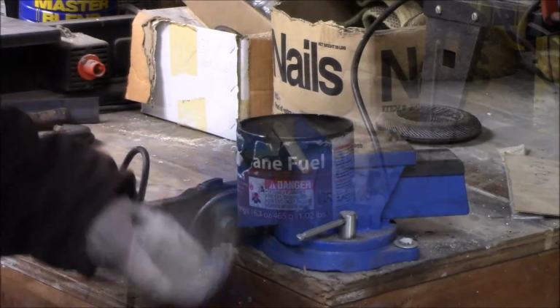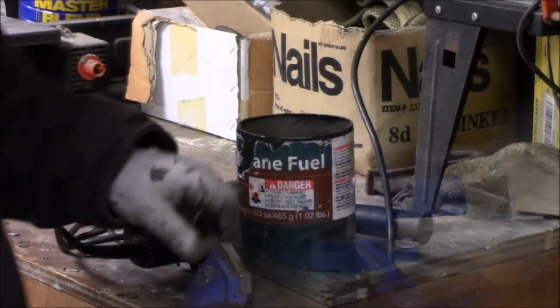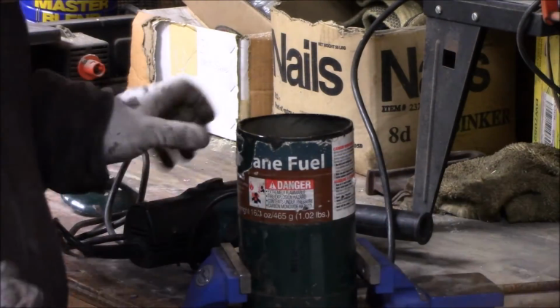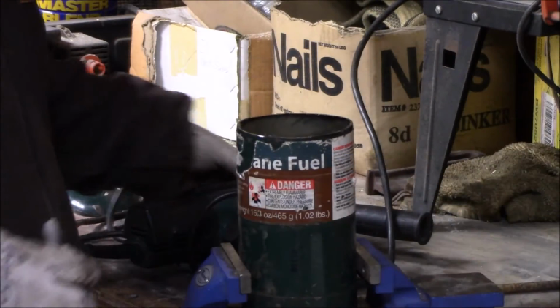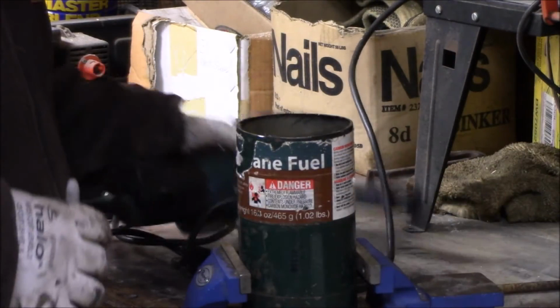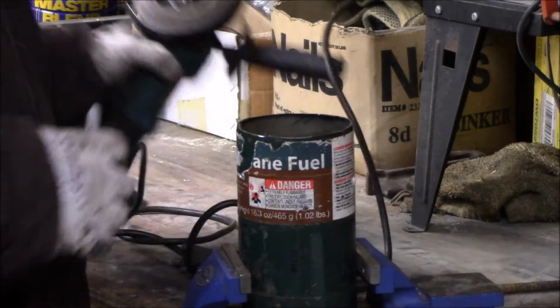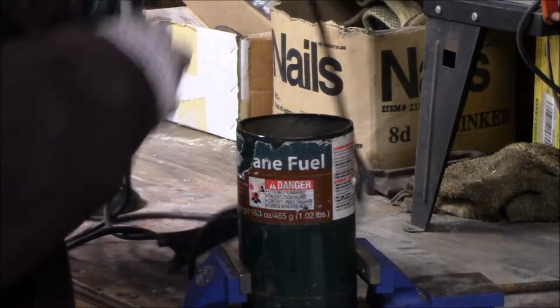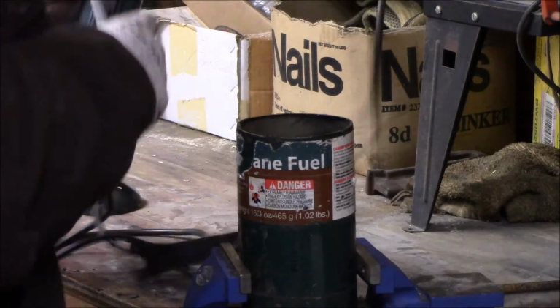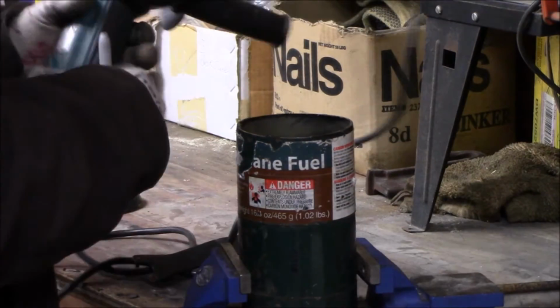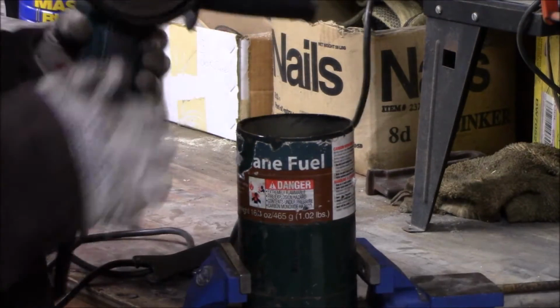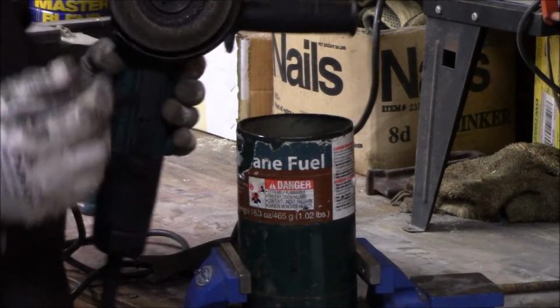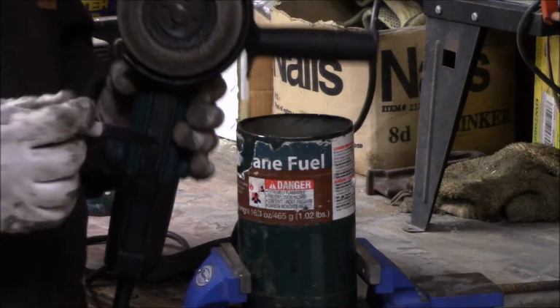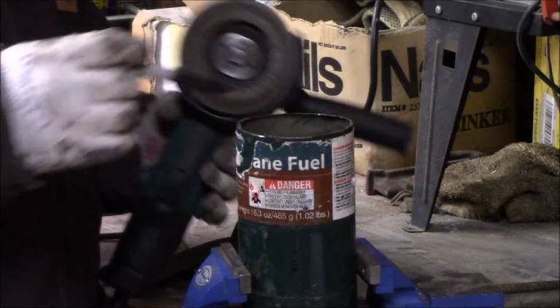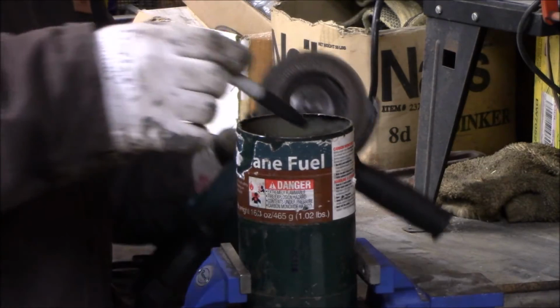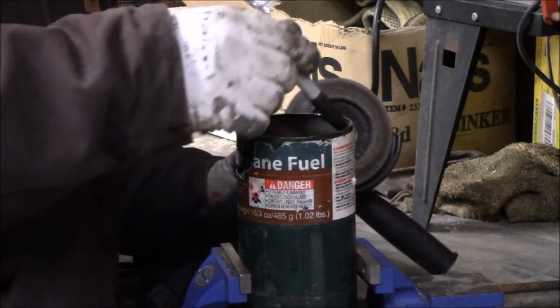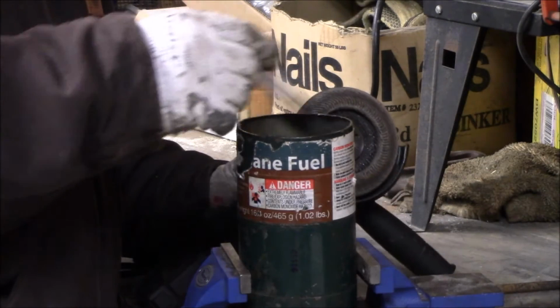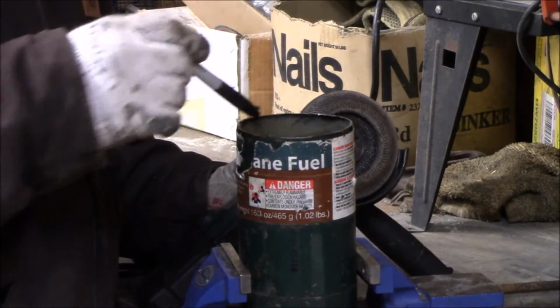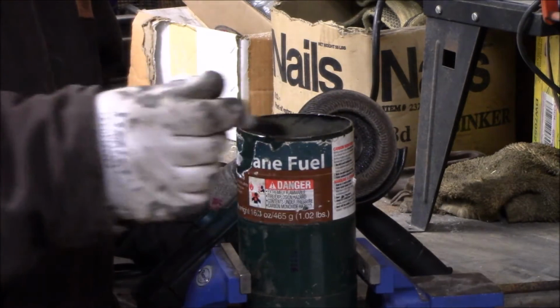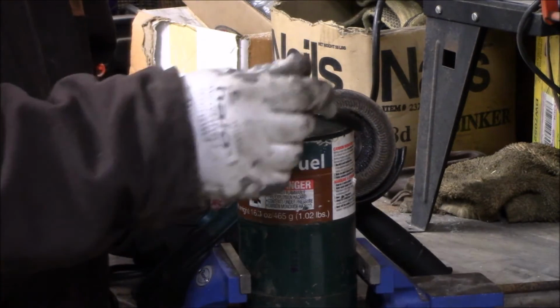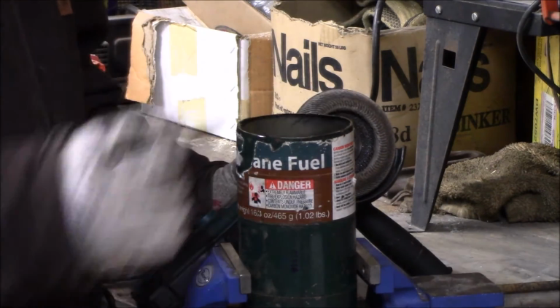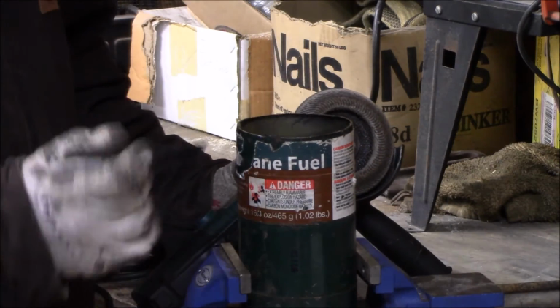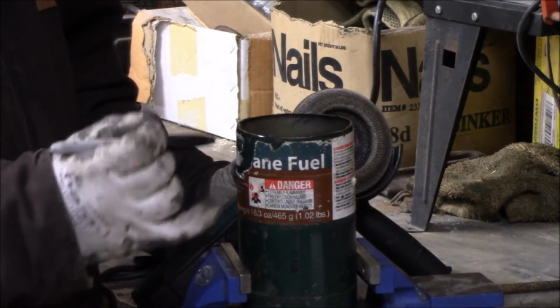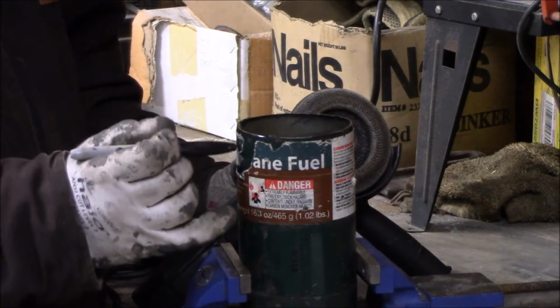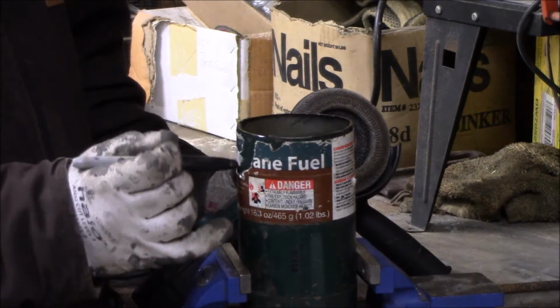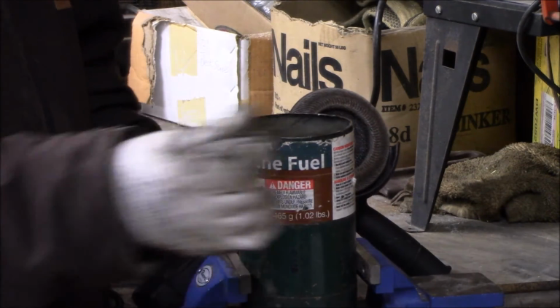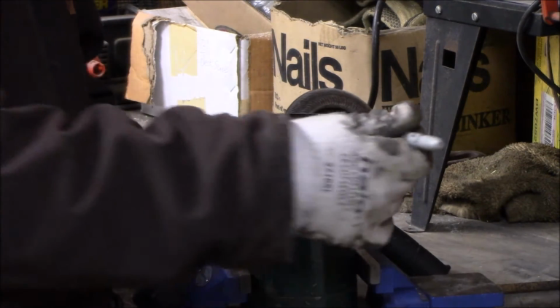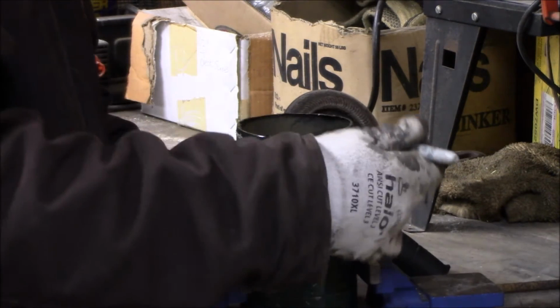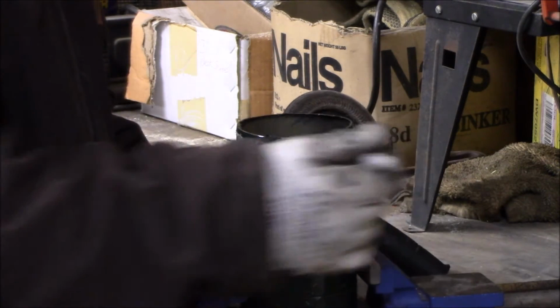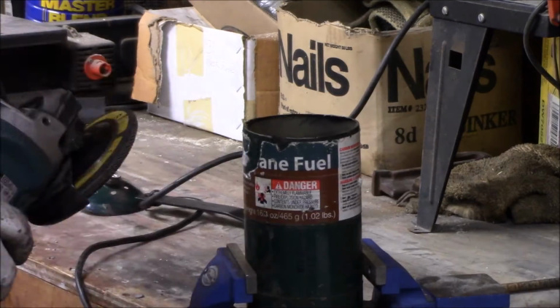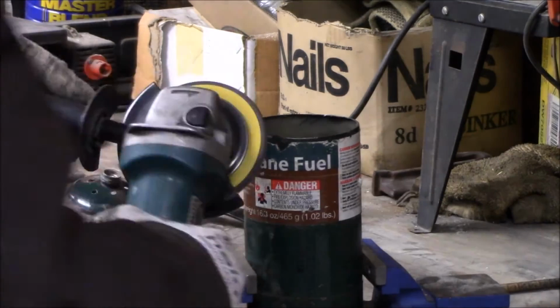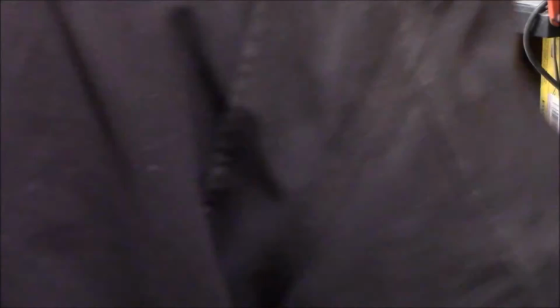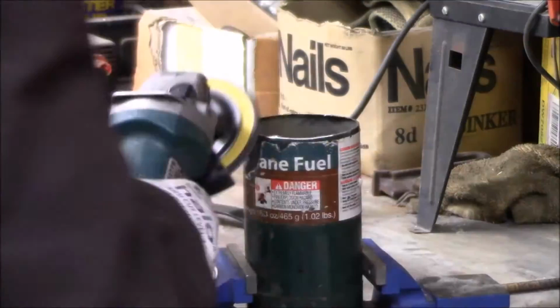Now we're going to come back with a sanding wheel. We're going to clean all this edge up here and go ahead and mark our spots where we're going to put our handles that we just cut out.